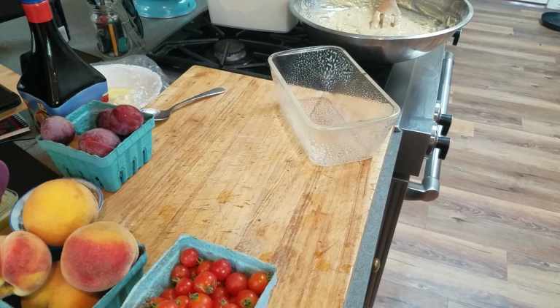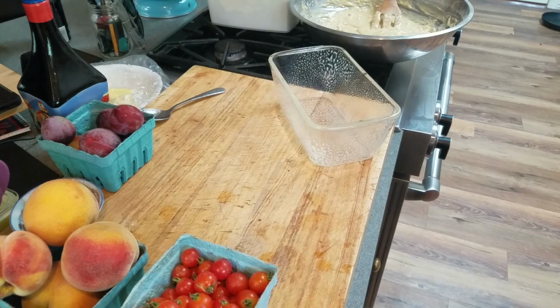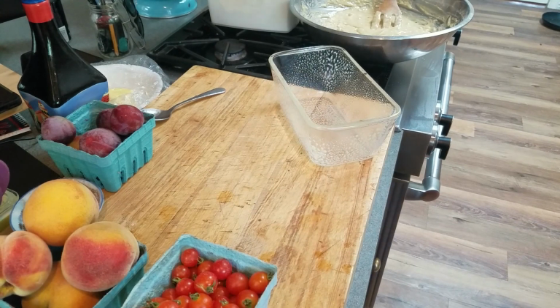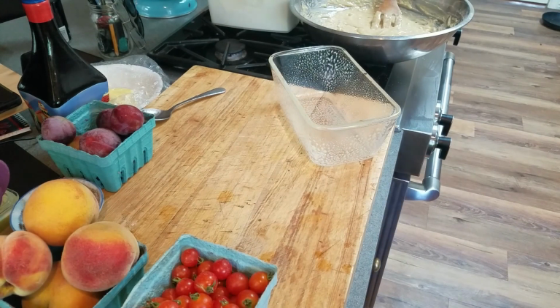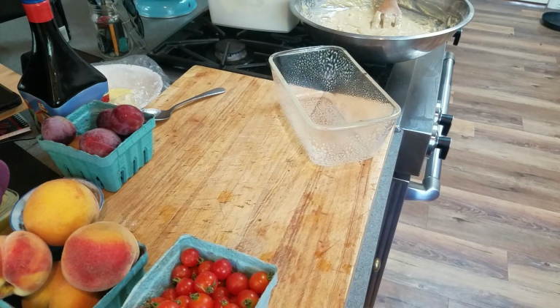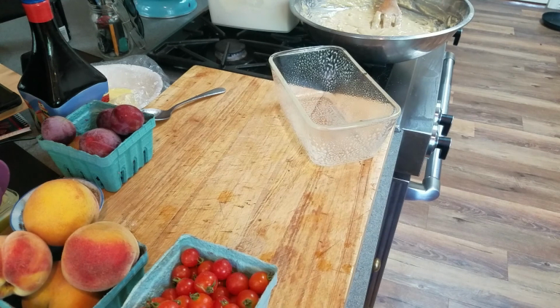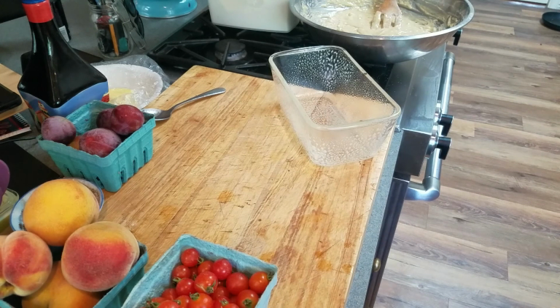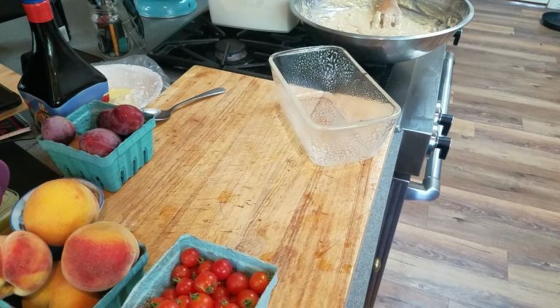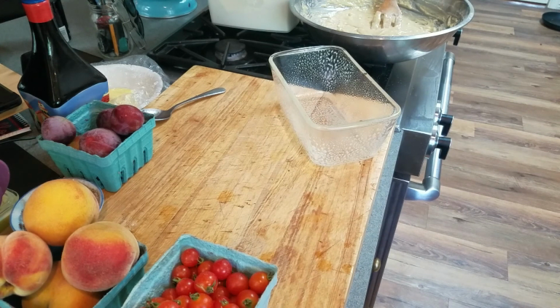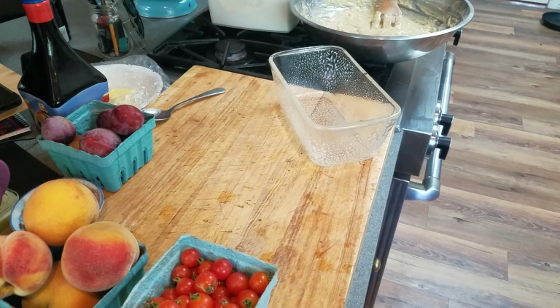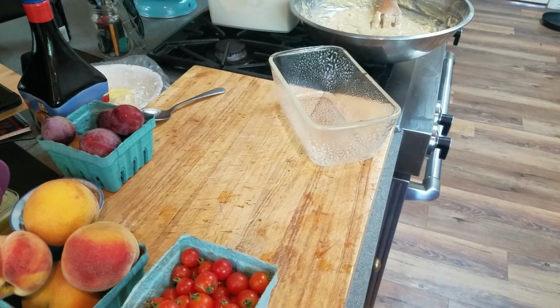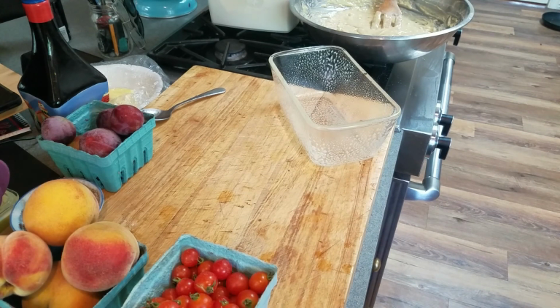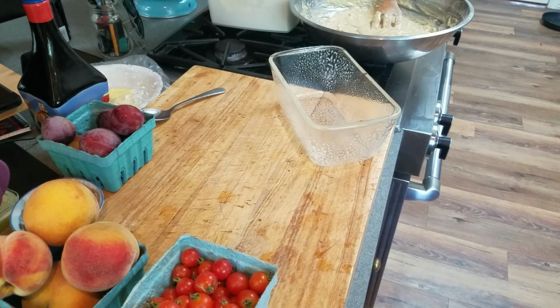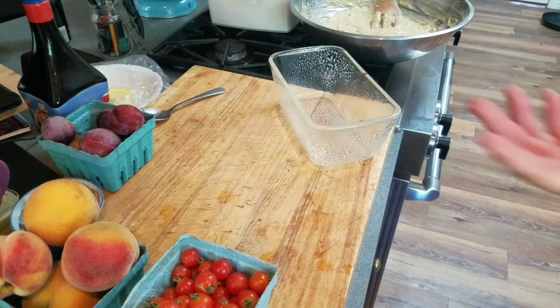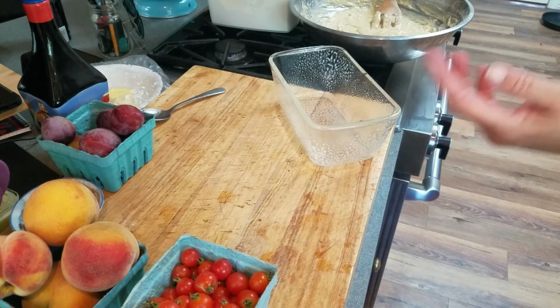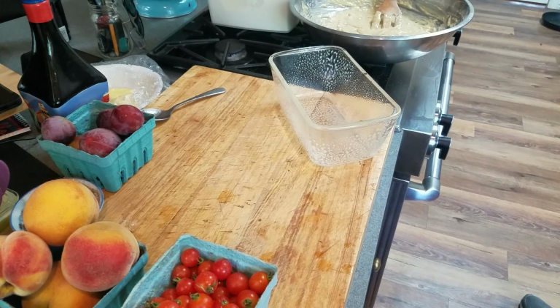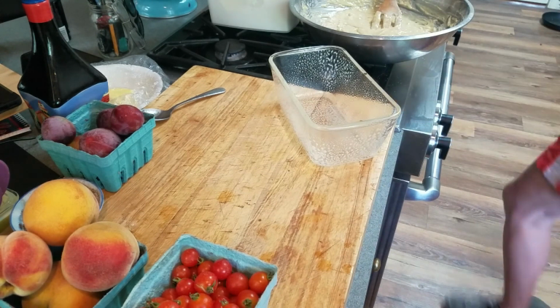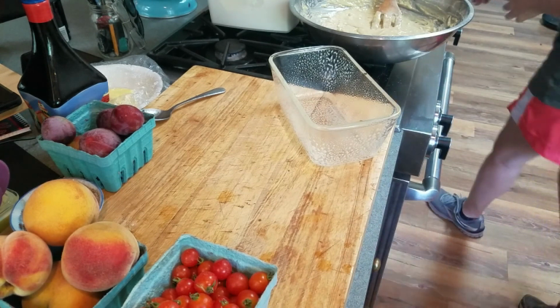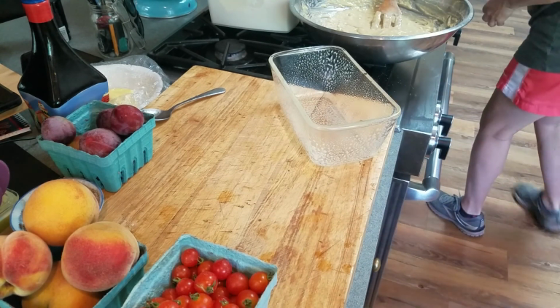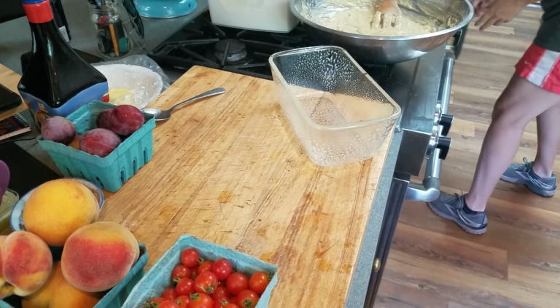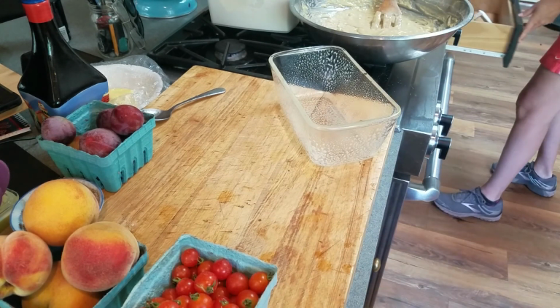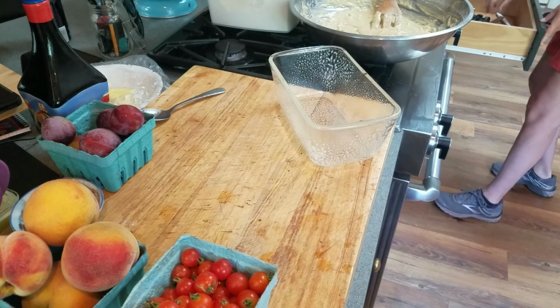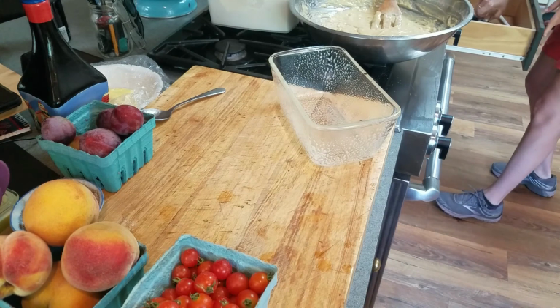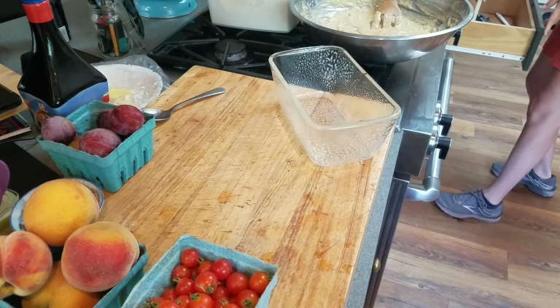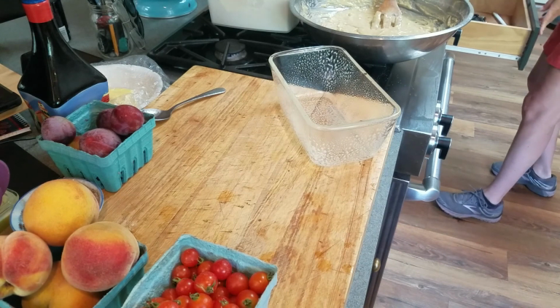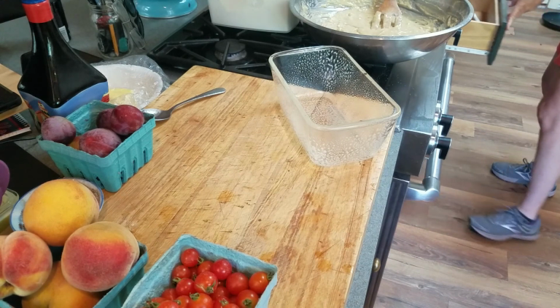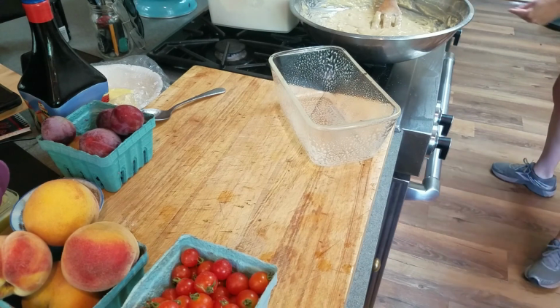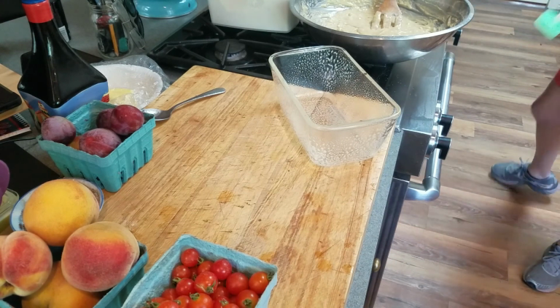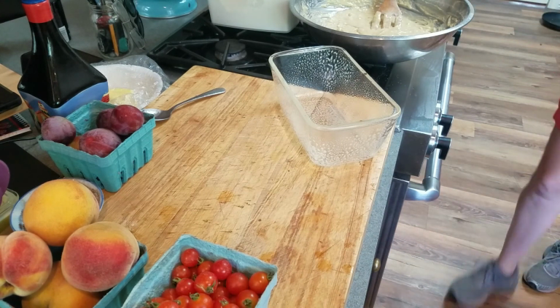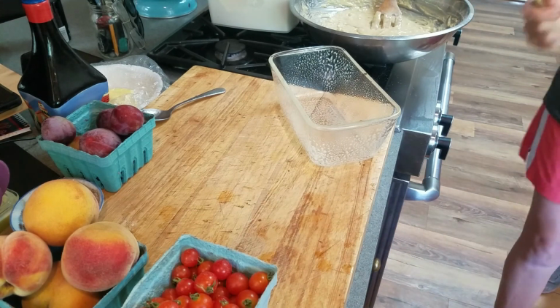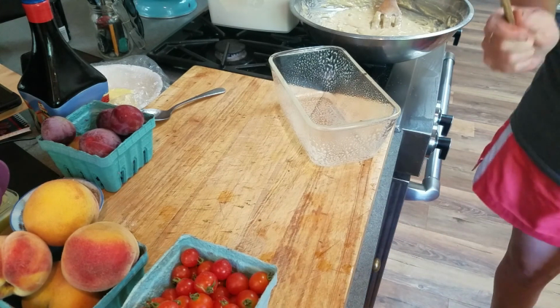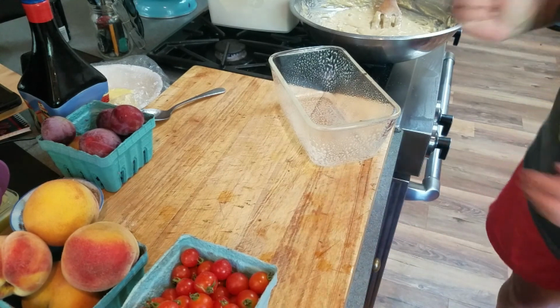Hi guys. So today I'm making banana bread. Not a big deal, right? But we're going to do it in the solar oven.